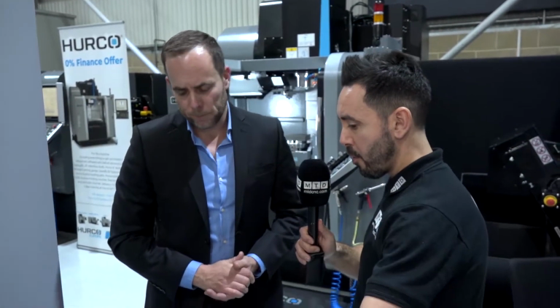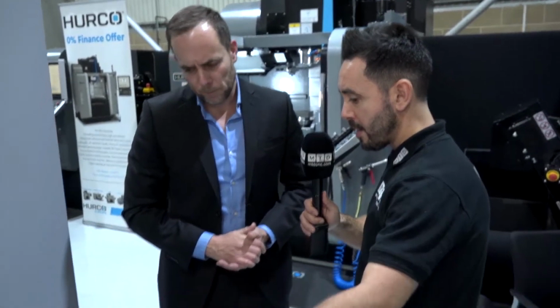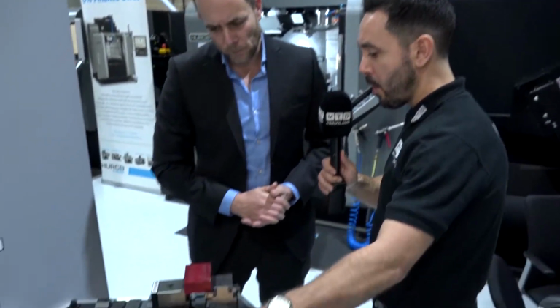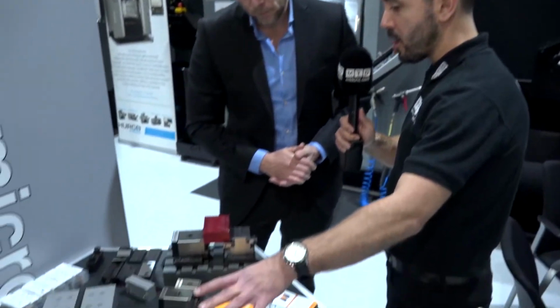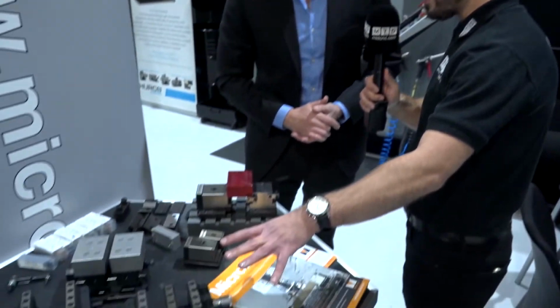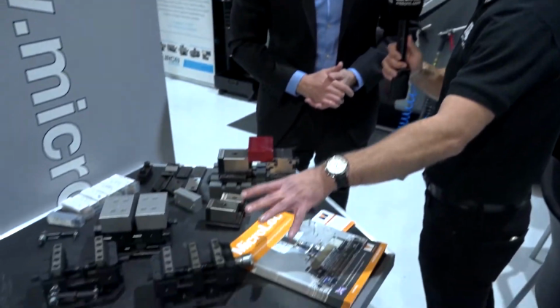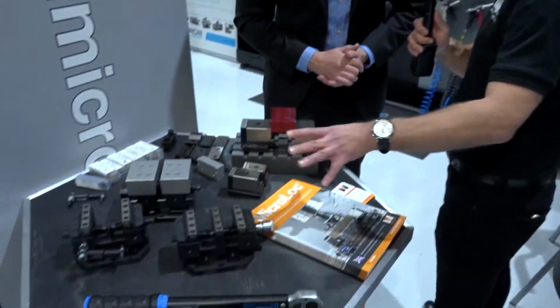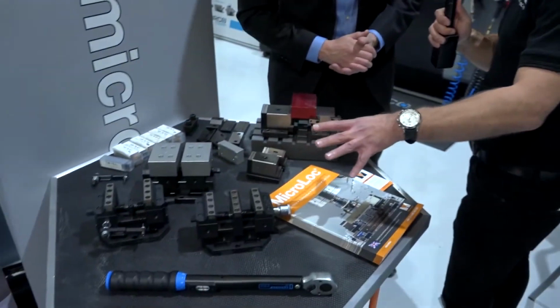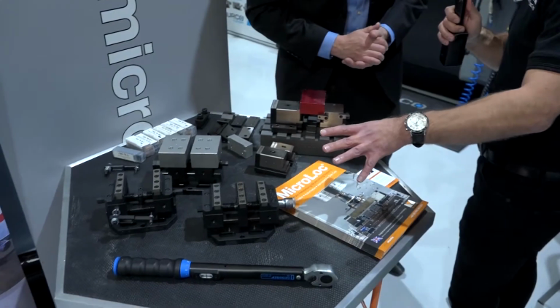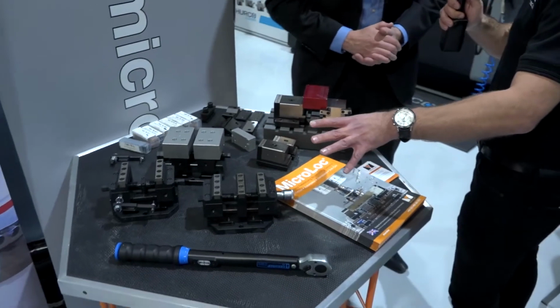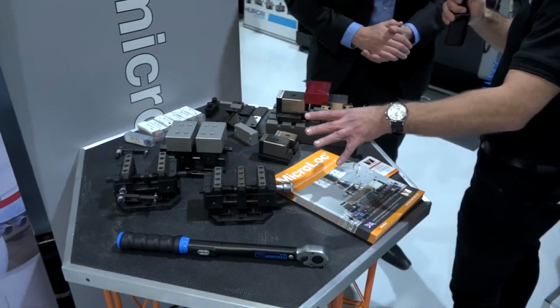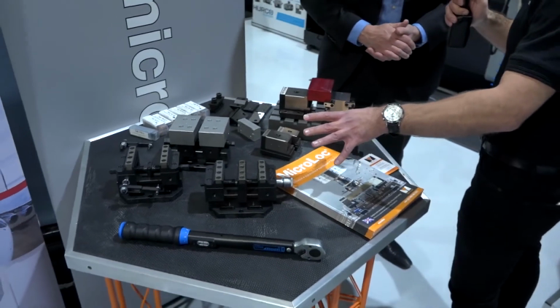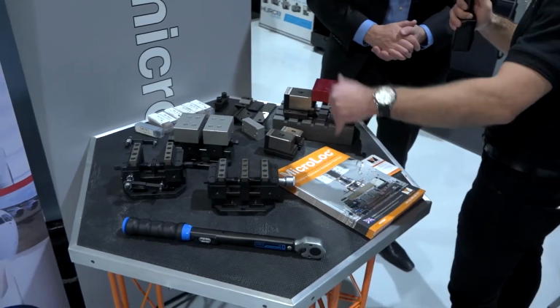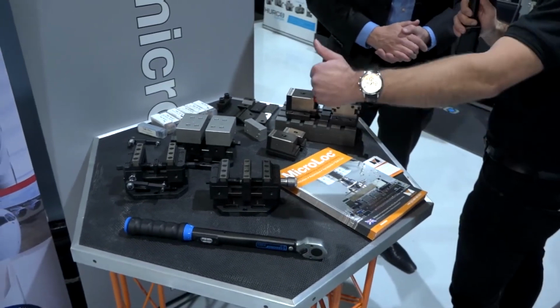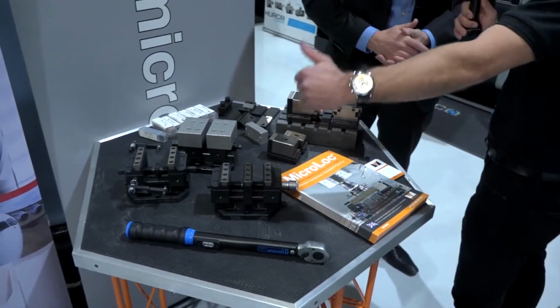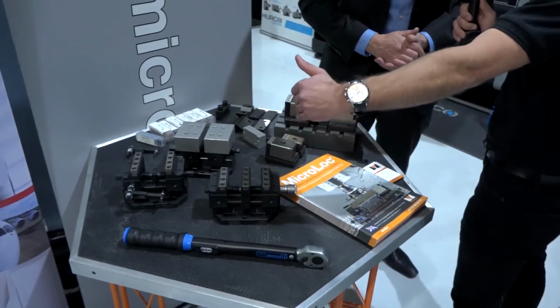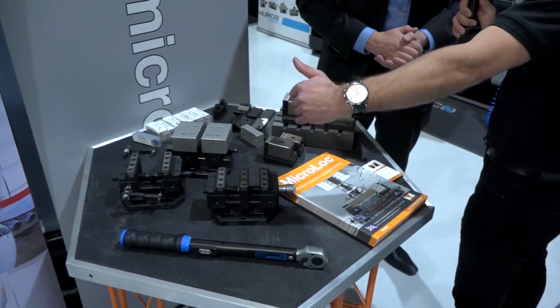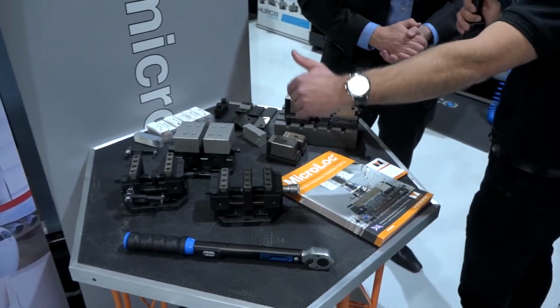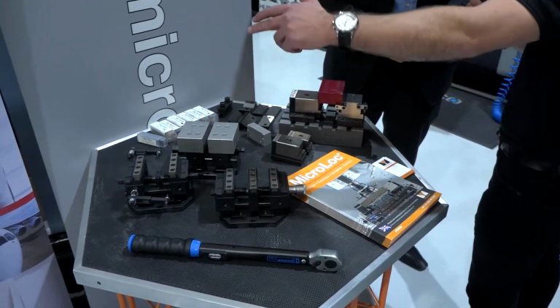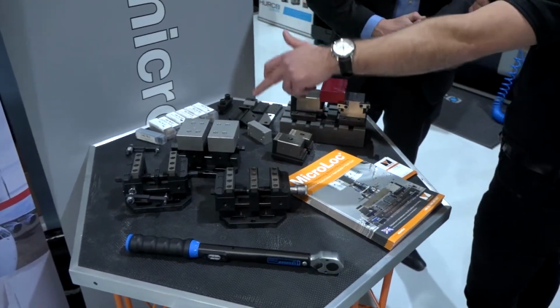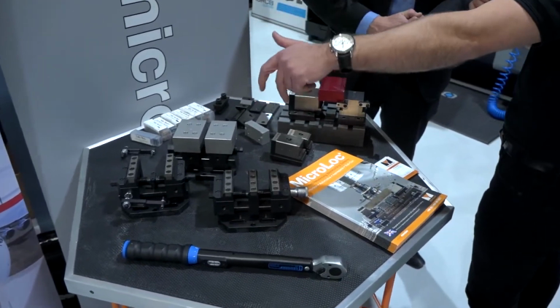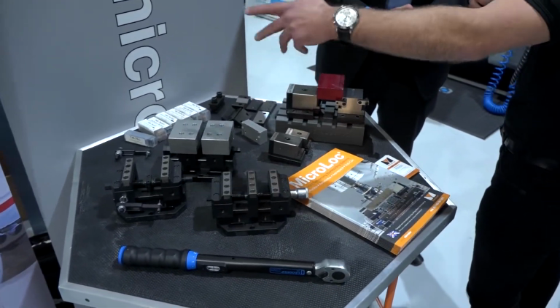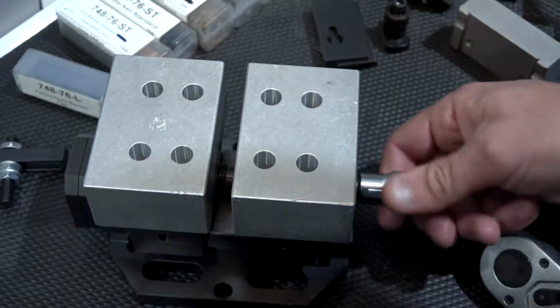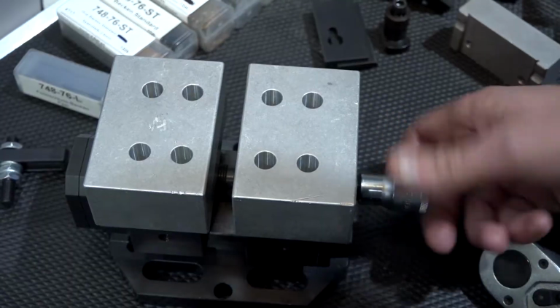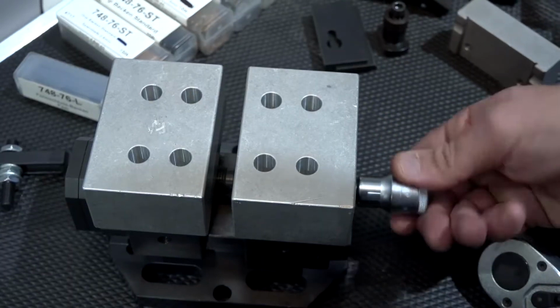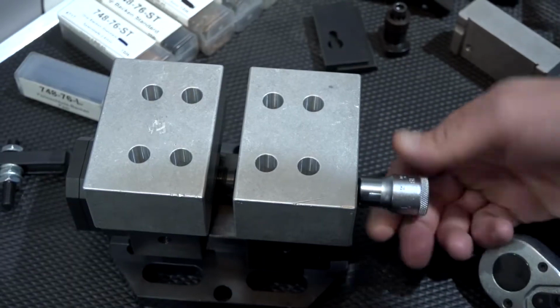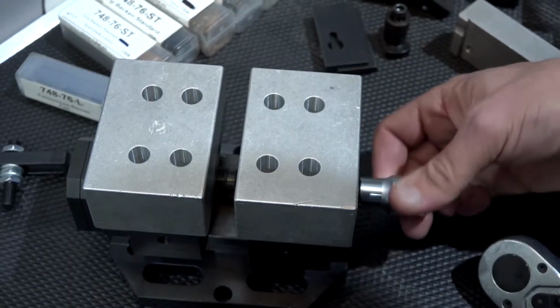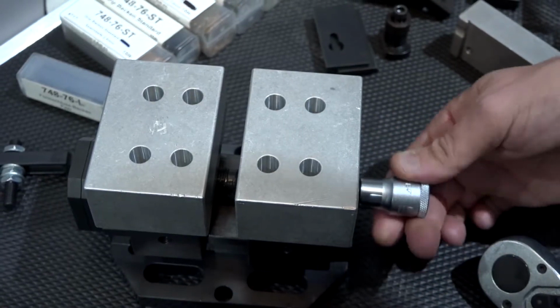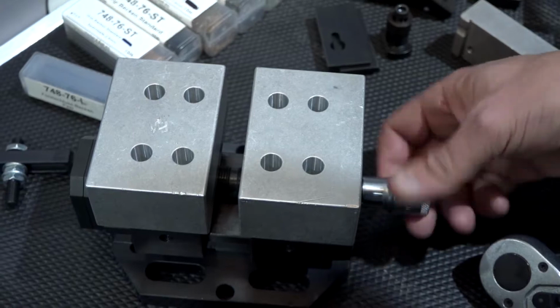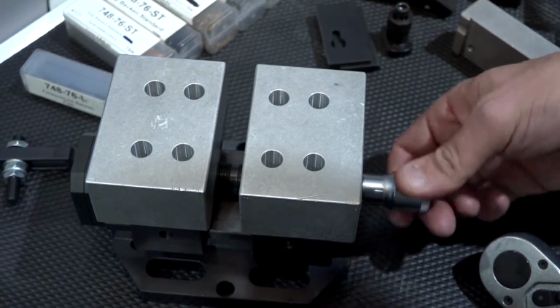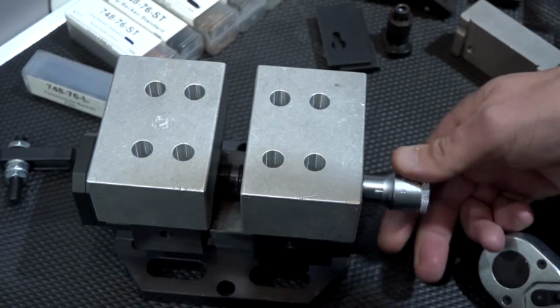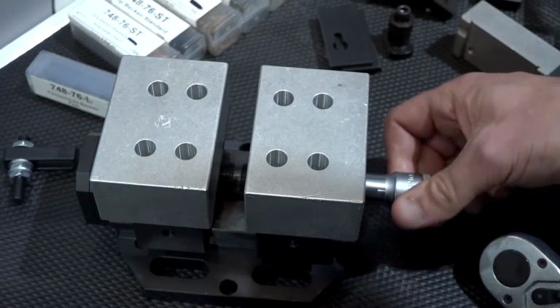It's a modular system and I believe that's quite unique, where you've got a dual-station, single-station and soft jaws in a Centric Gripper.